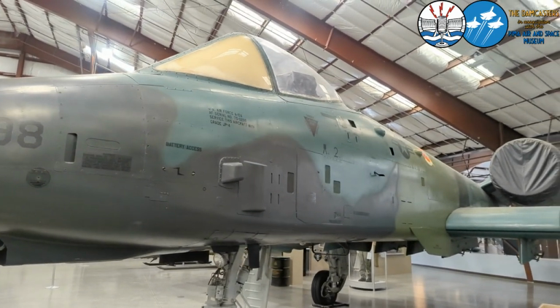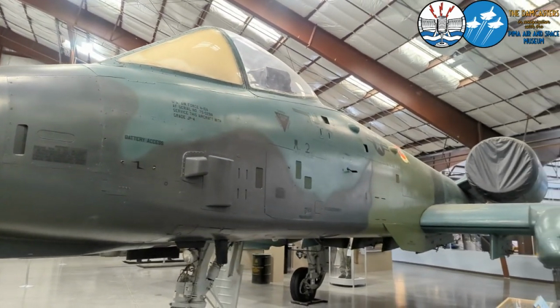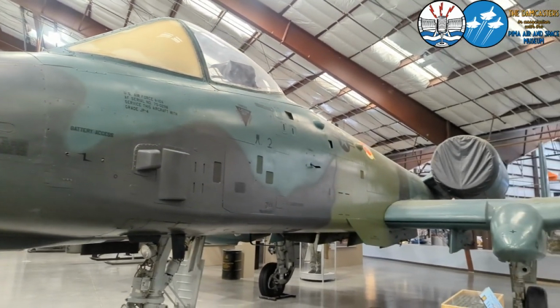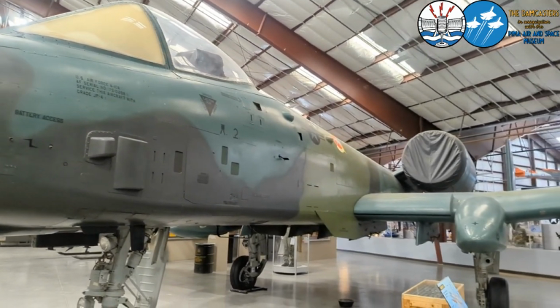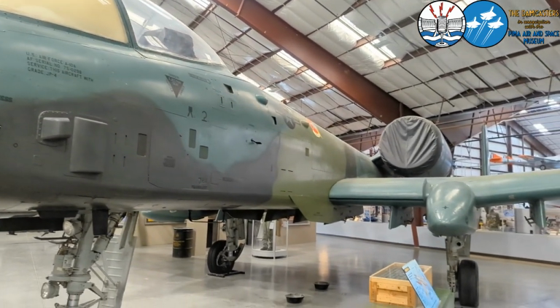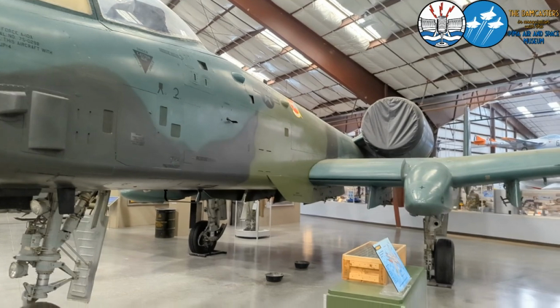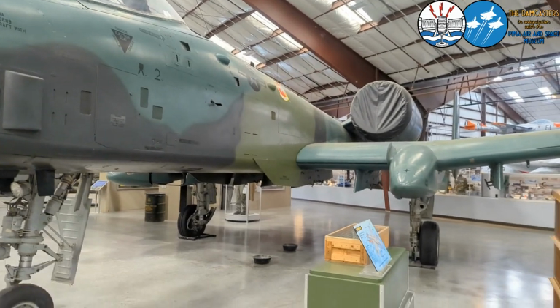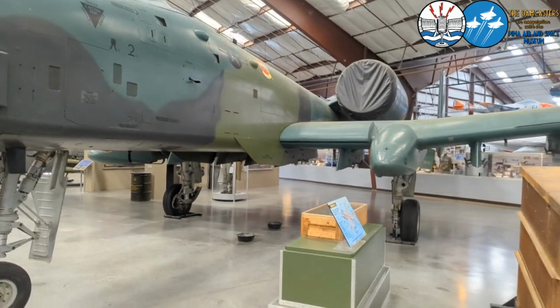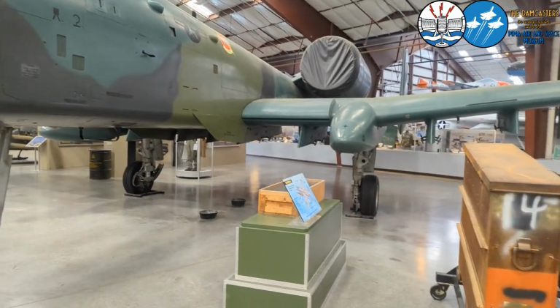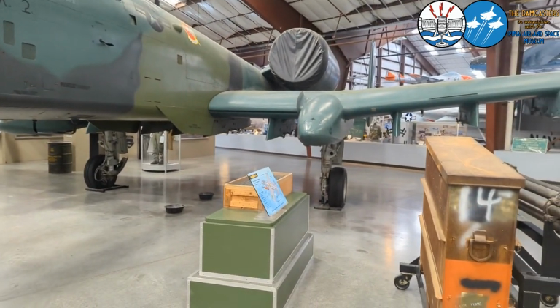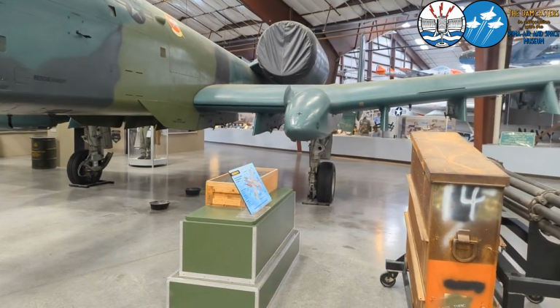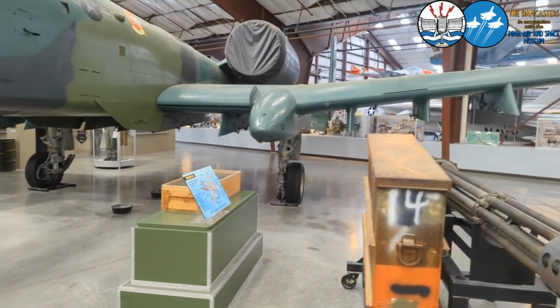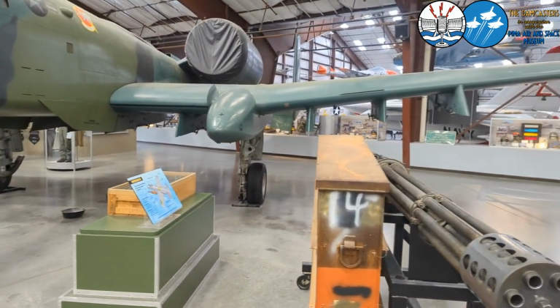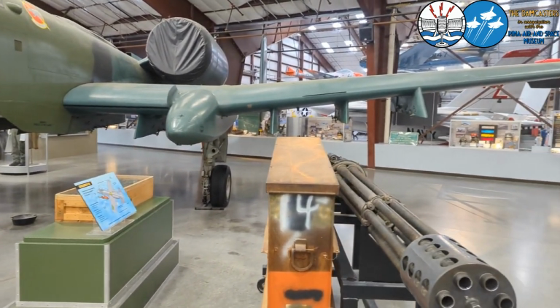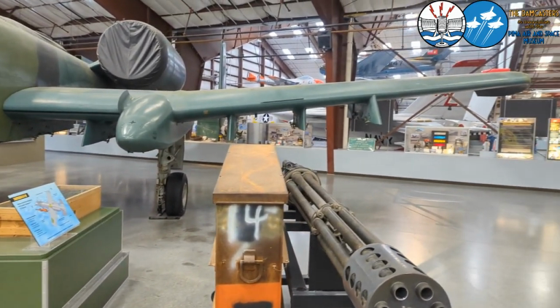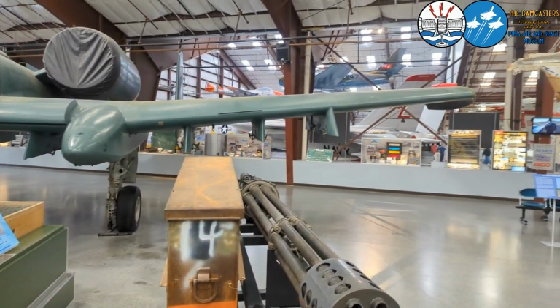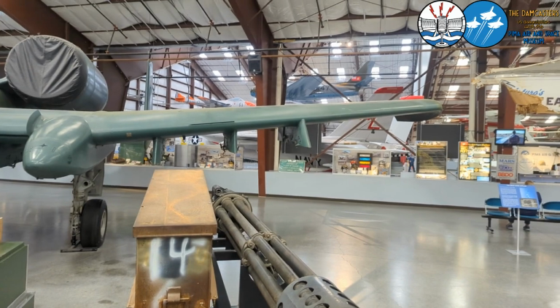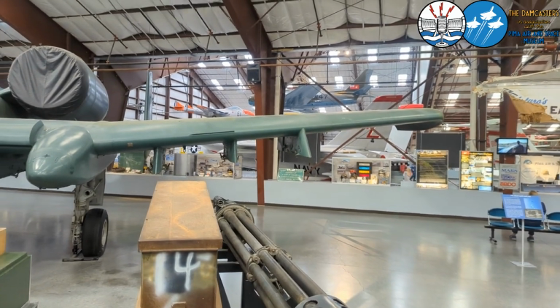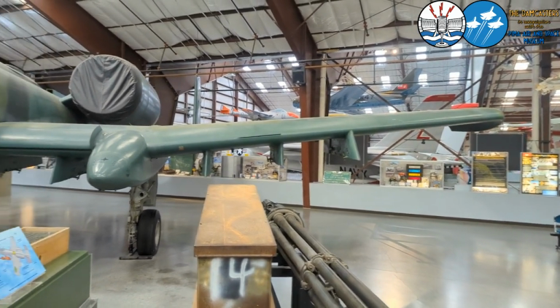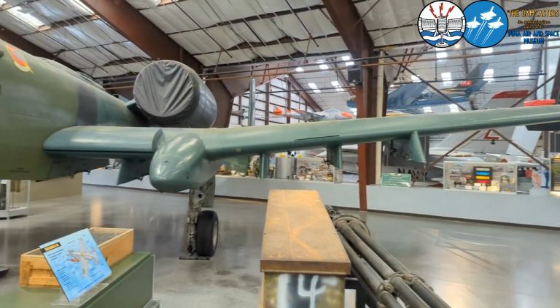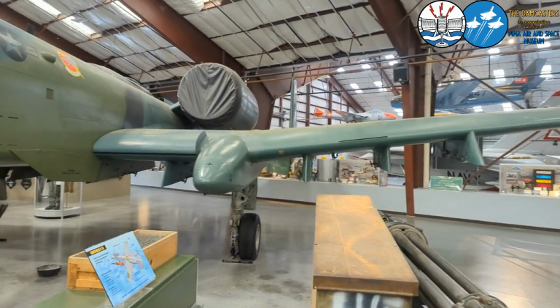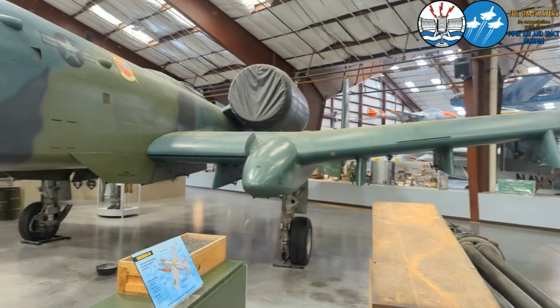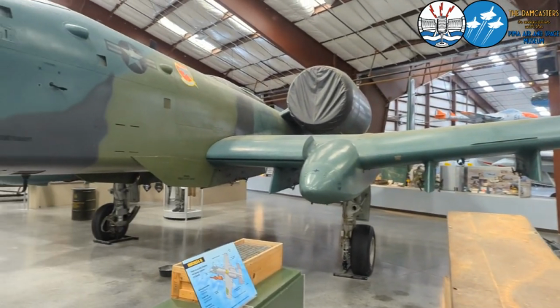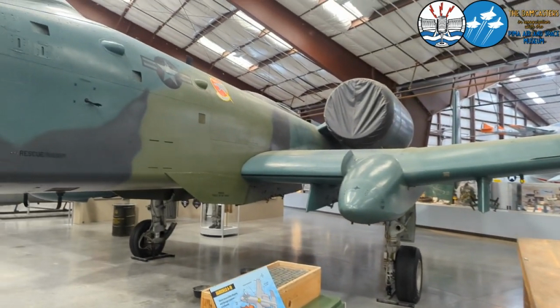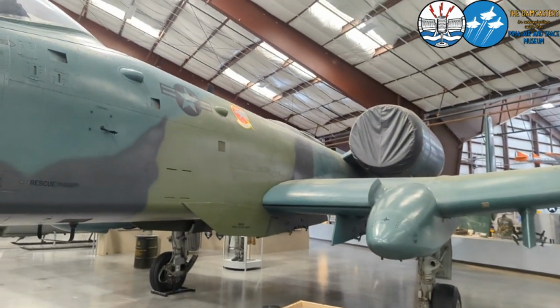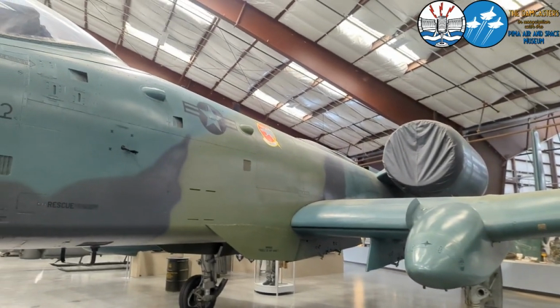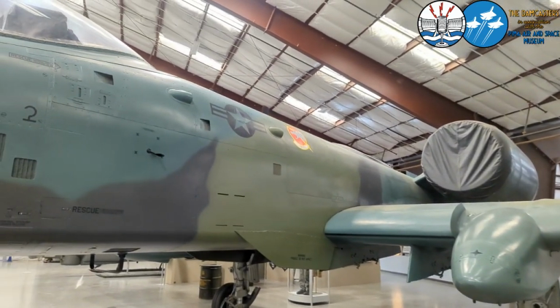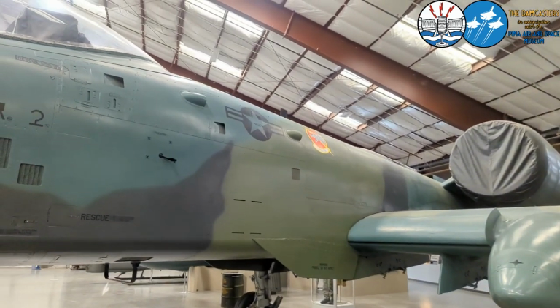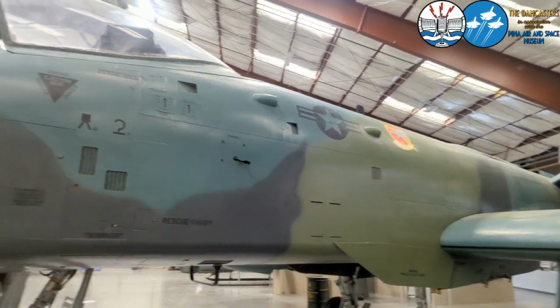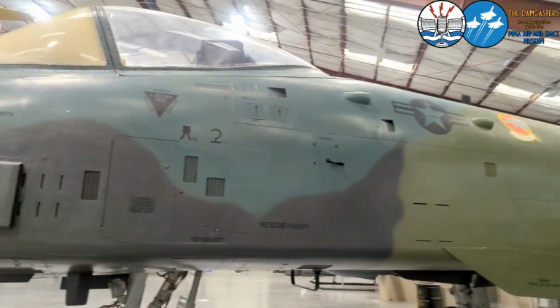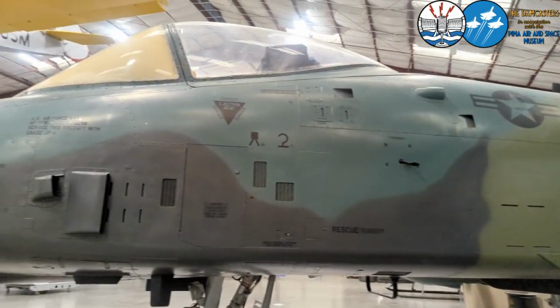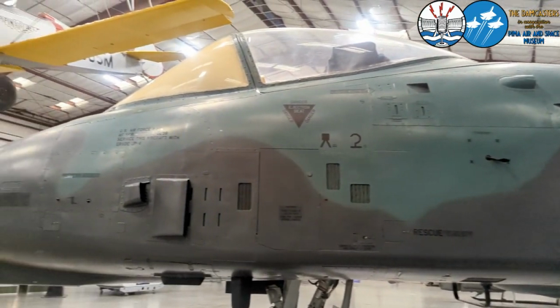It has a 30 millimeter Gatling gun that fires 4,200 rounds per minute, which means it can run out of ammo pretty quickly. Short bursts are recommended. It can carry a slew of different types of weapons and has been upgraded over the years.